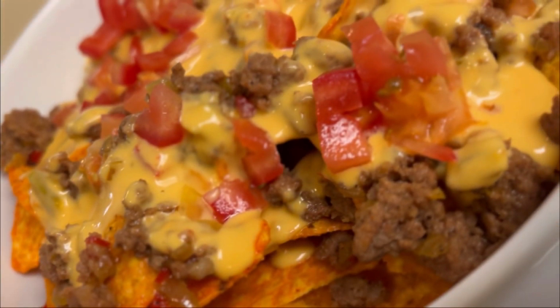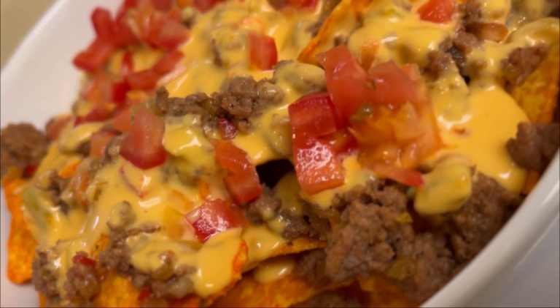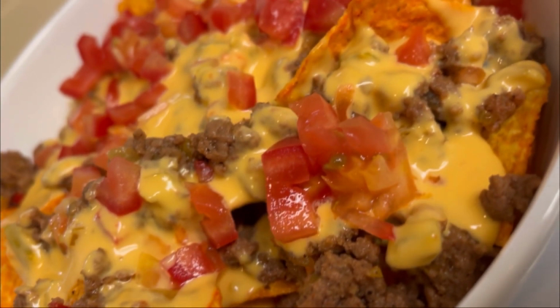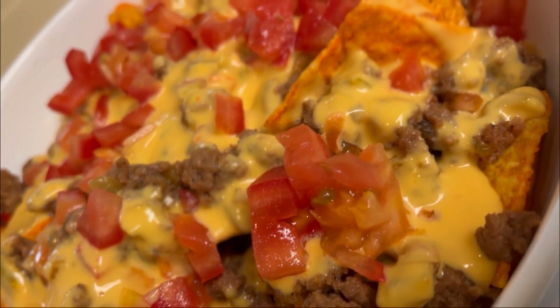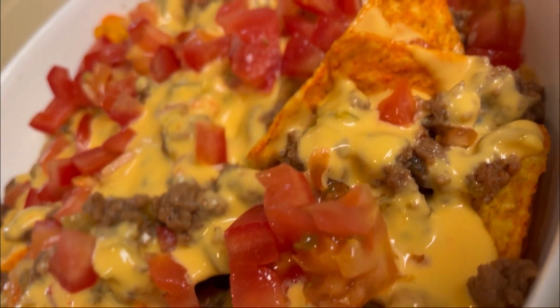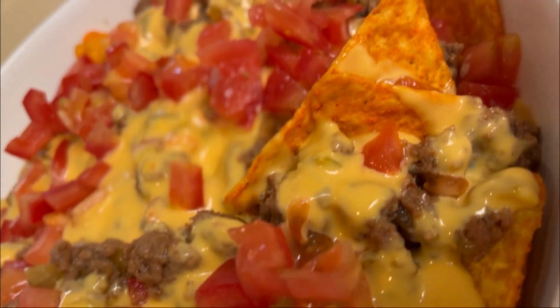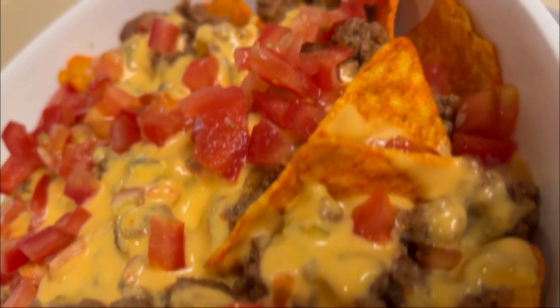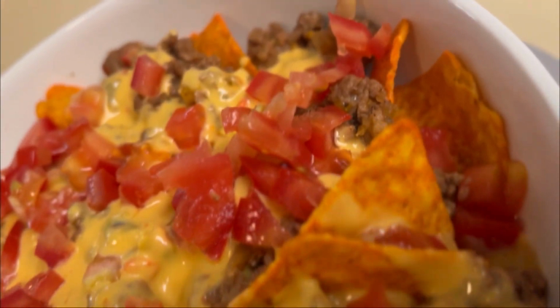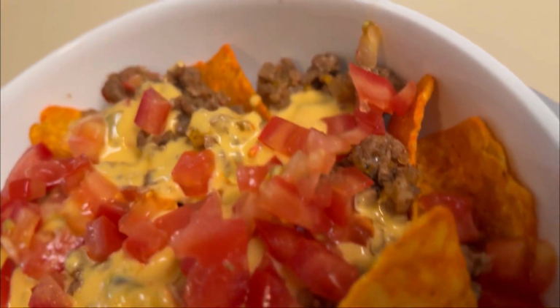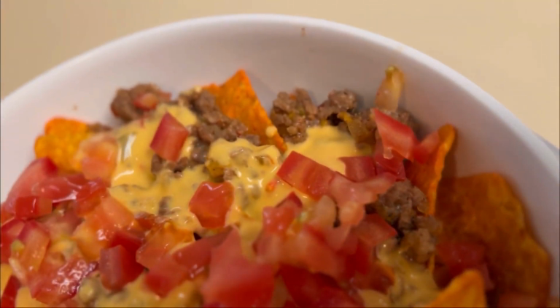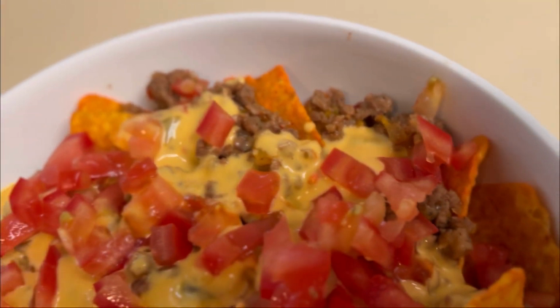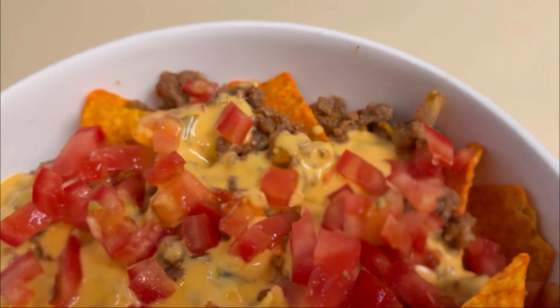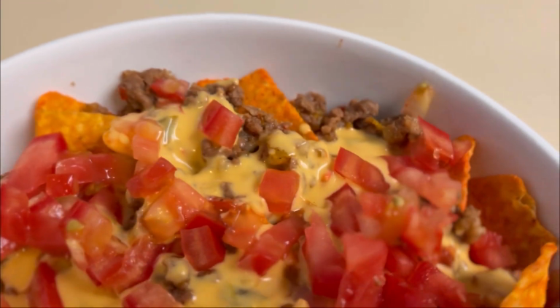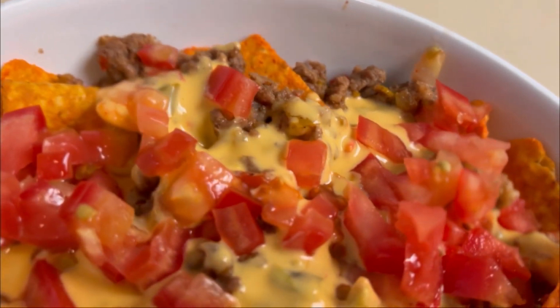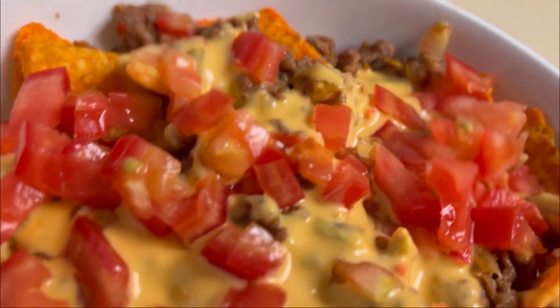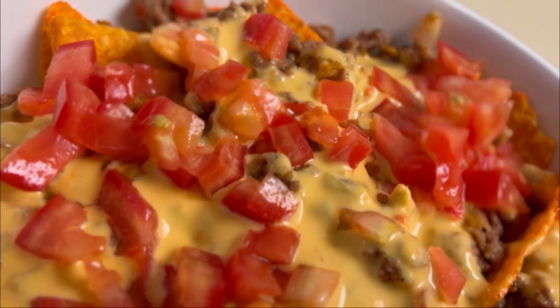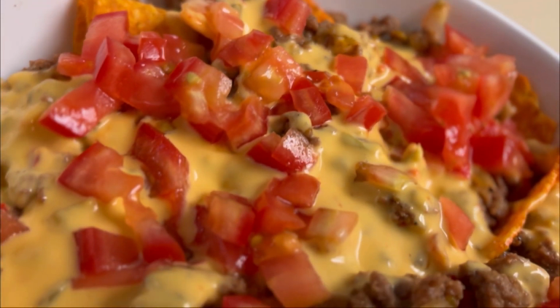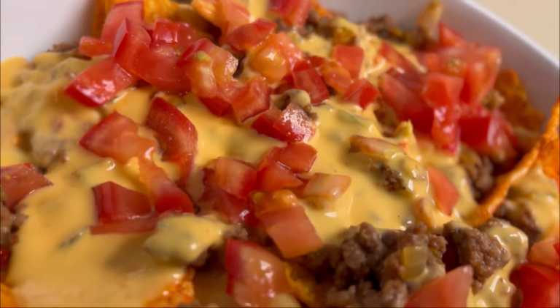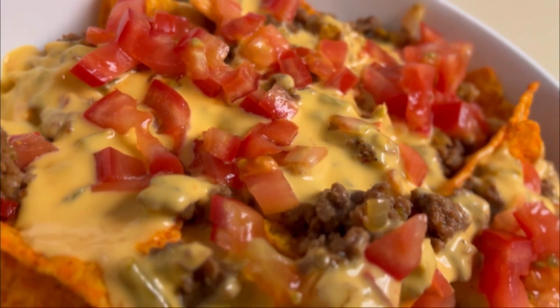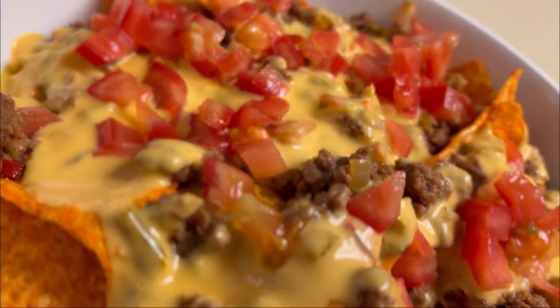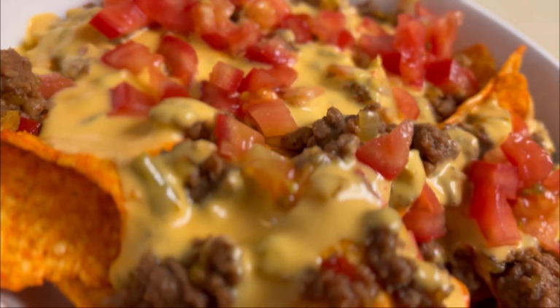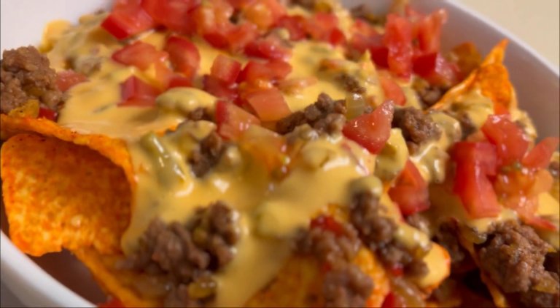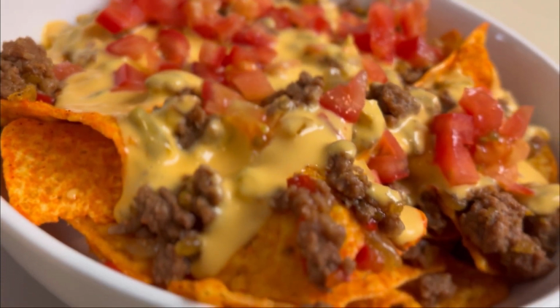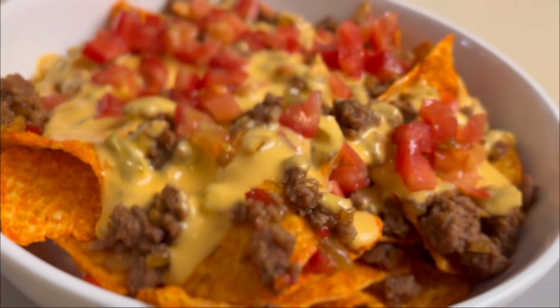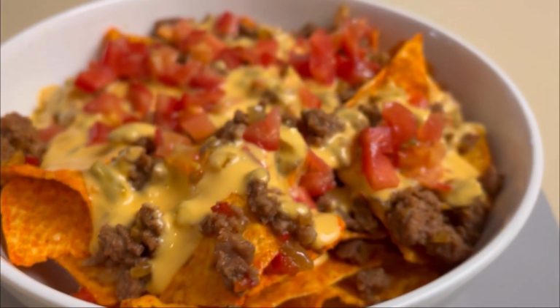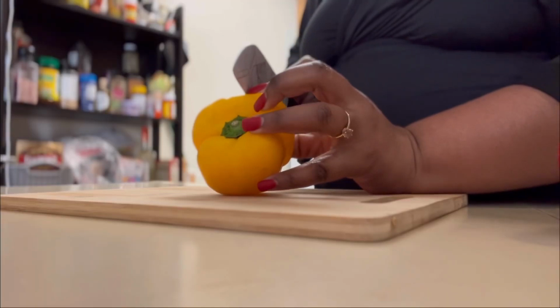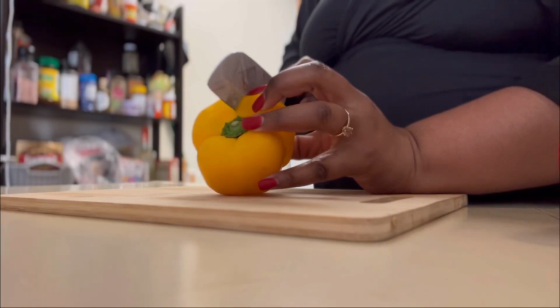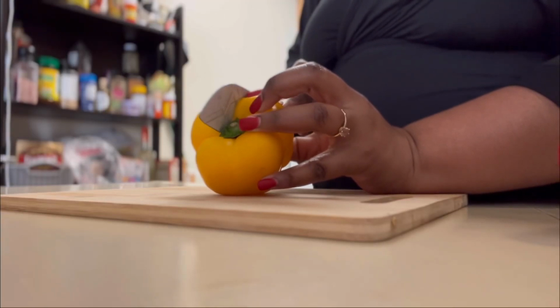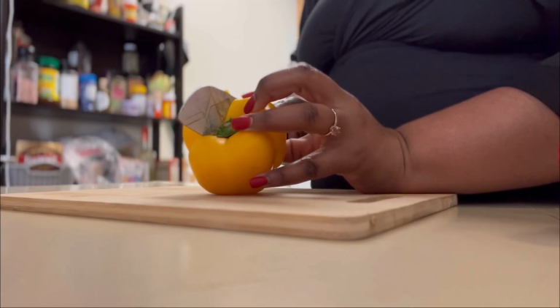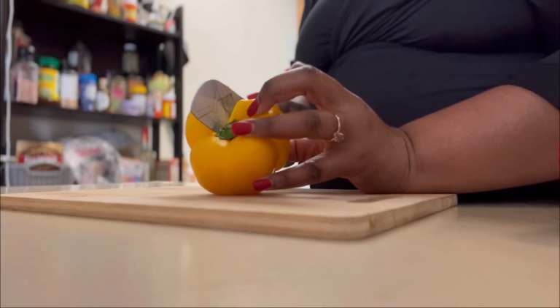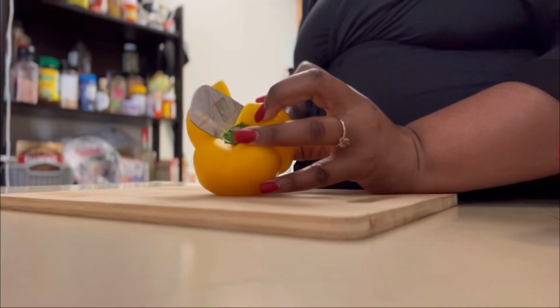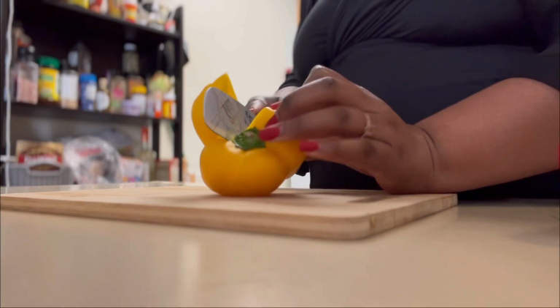What's going on beautiful people, welcome back to my channel for another cooking video. We're doing nachos today — super easy, full of flavor. Let's jump right into it. The first thing we're gonna do is prep the veggies that we're gonna be using in our meat mixture.